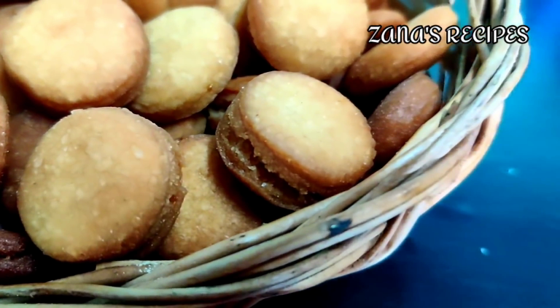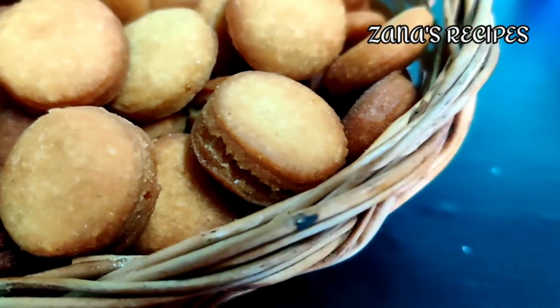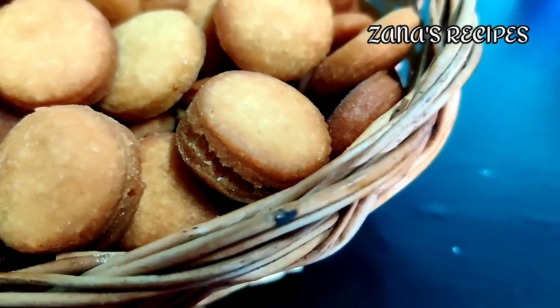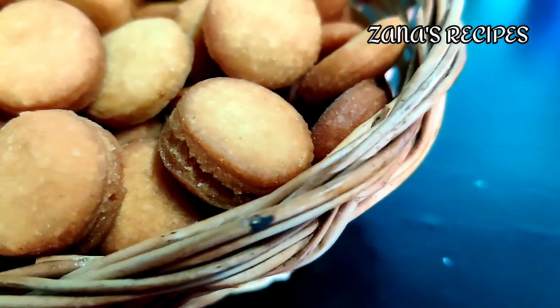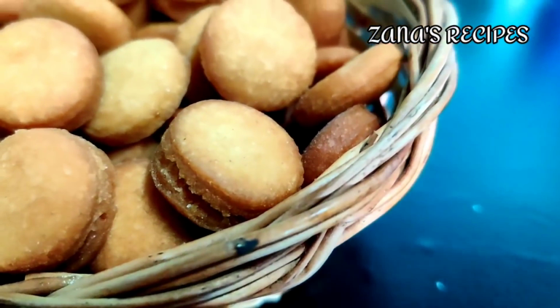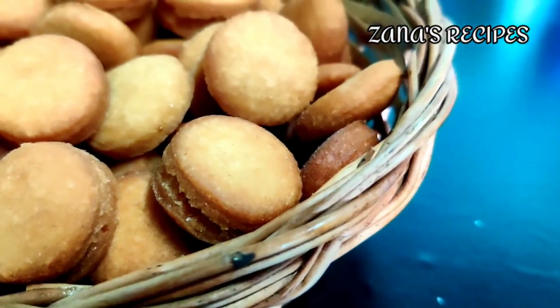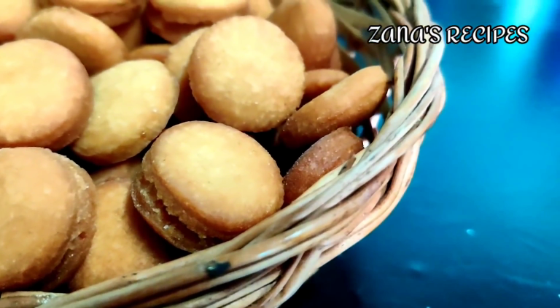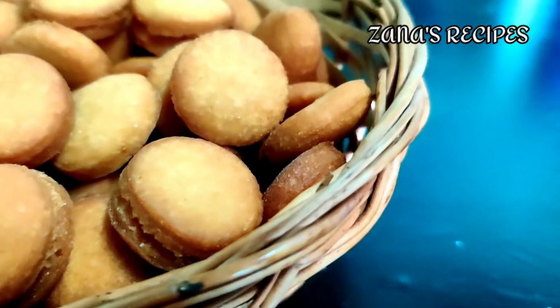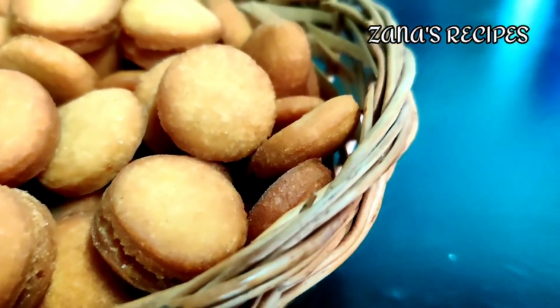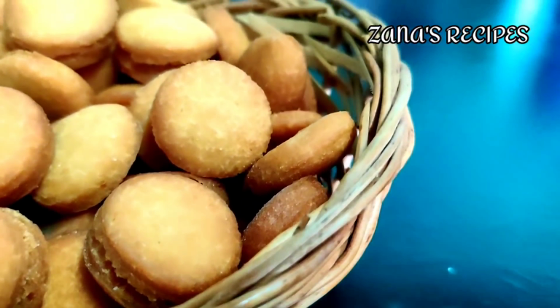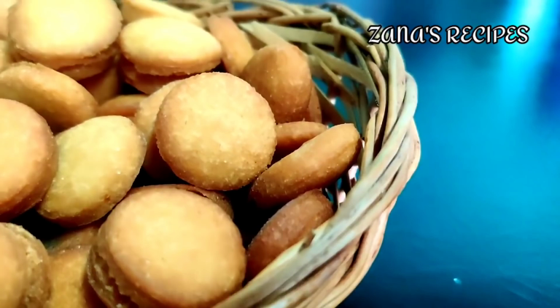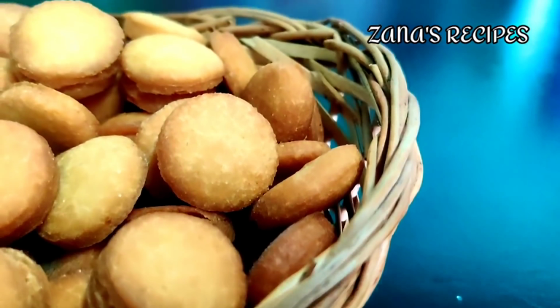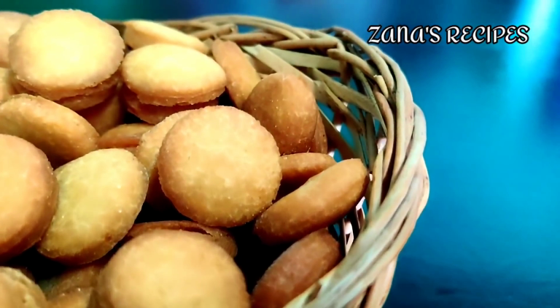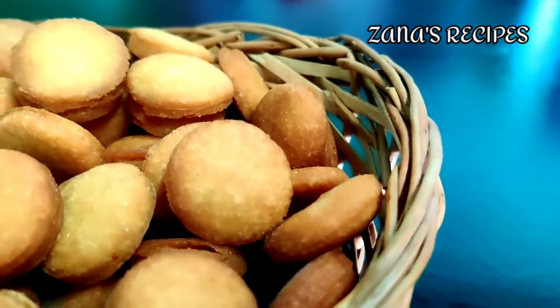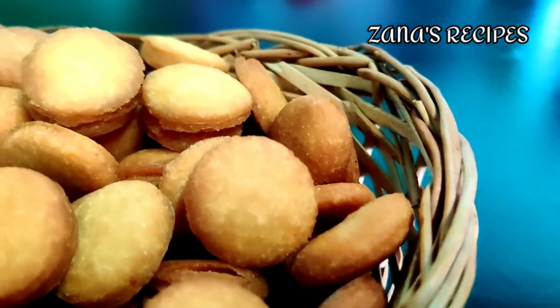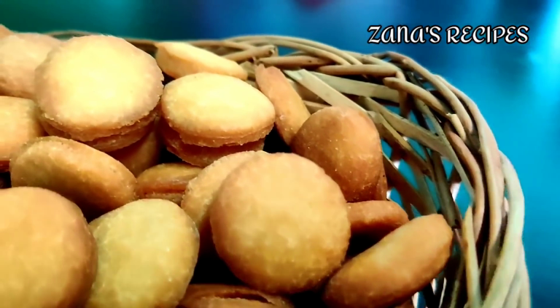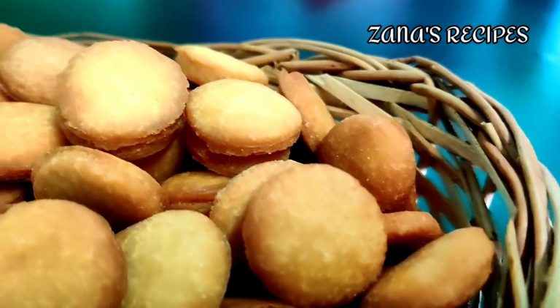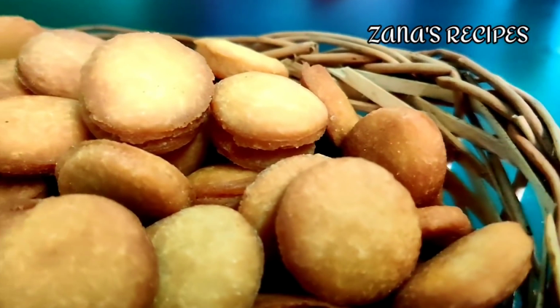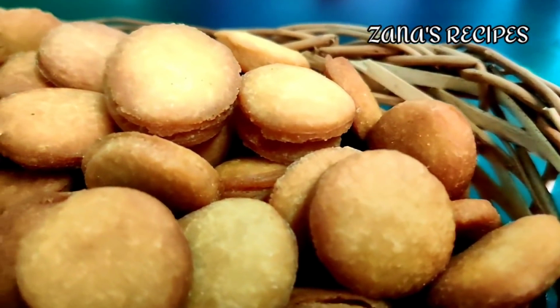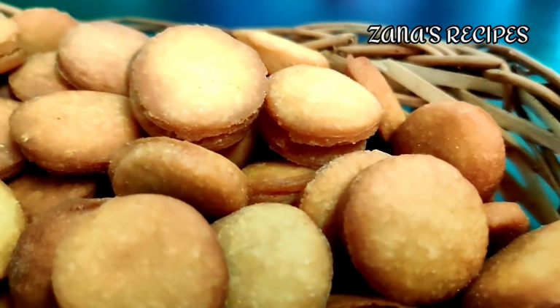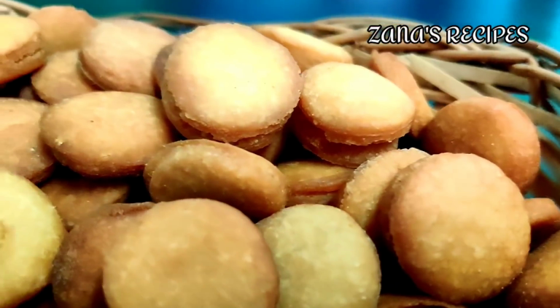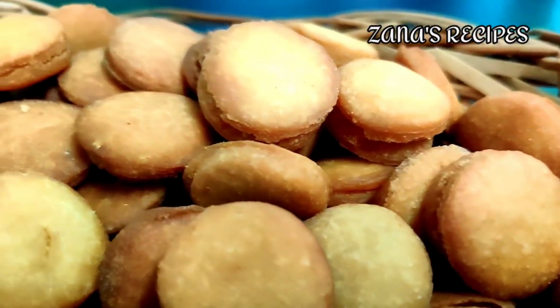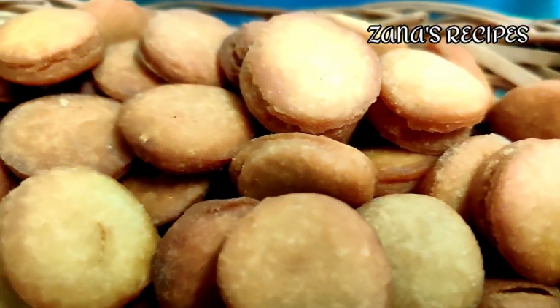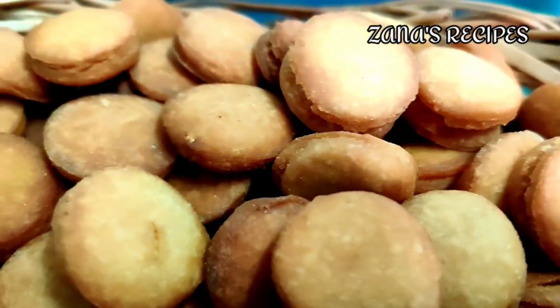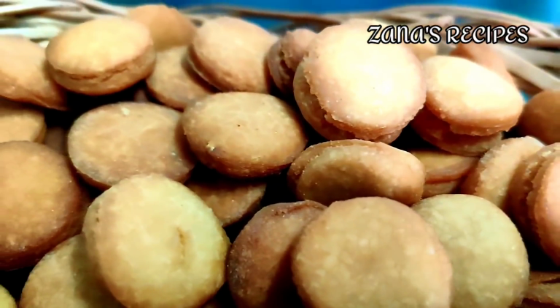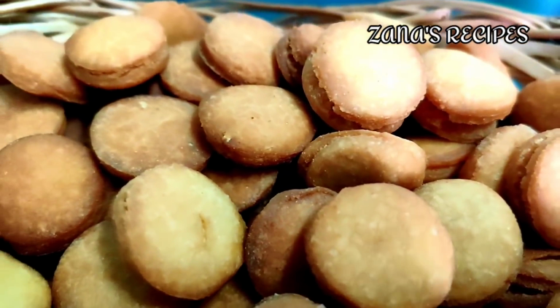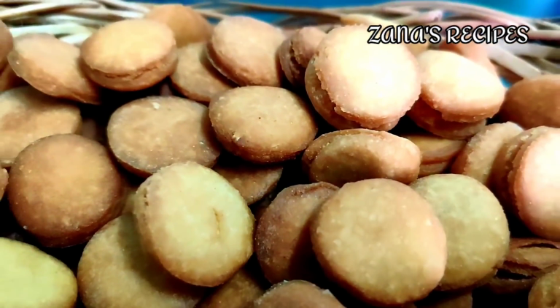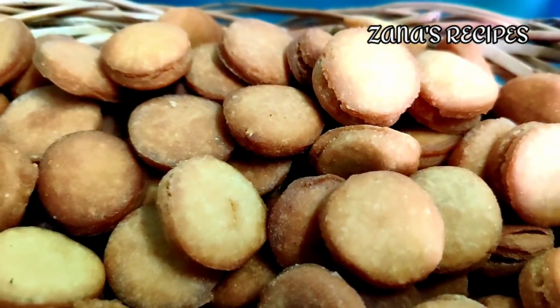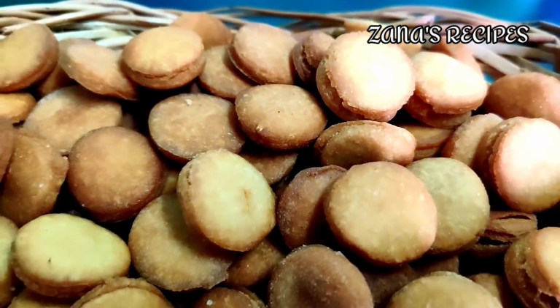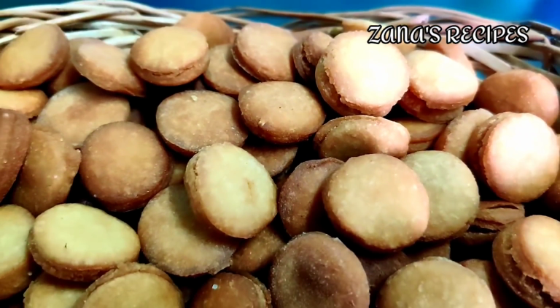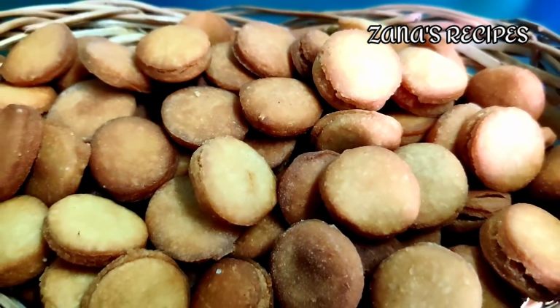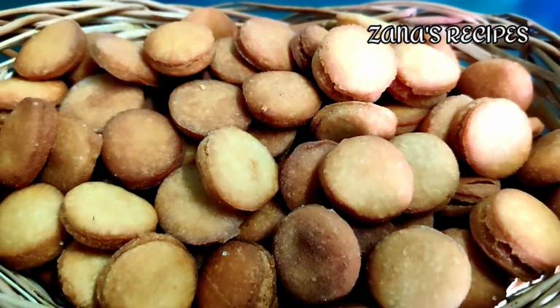You can cook this biscuit in 10 minutes. It will be easy and it will be tasty. It will also be easy to cook.